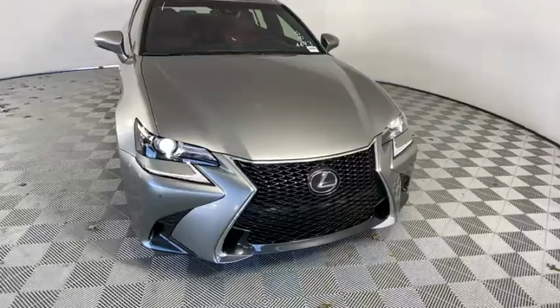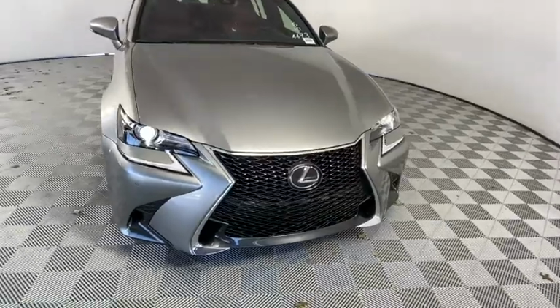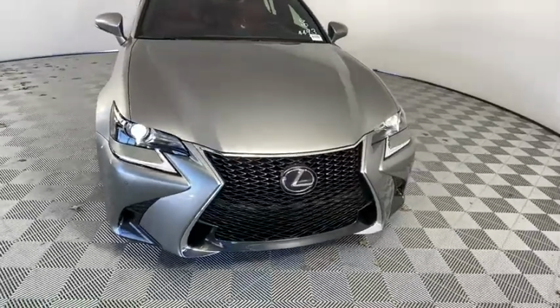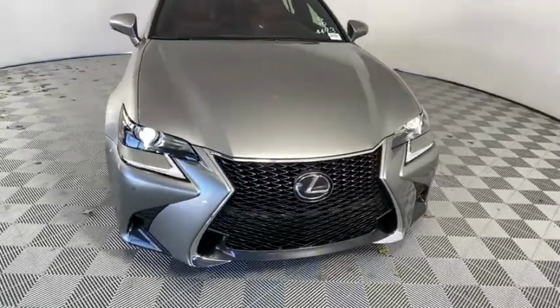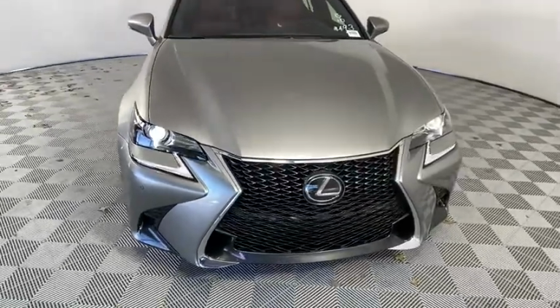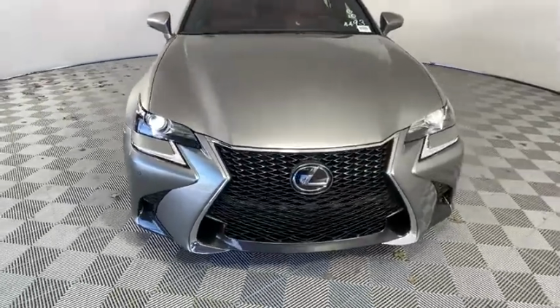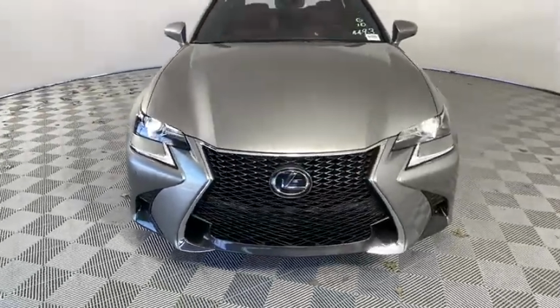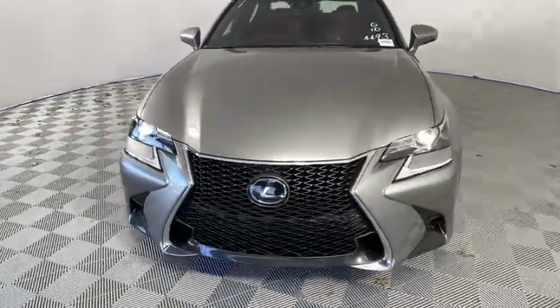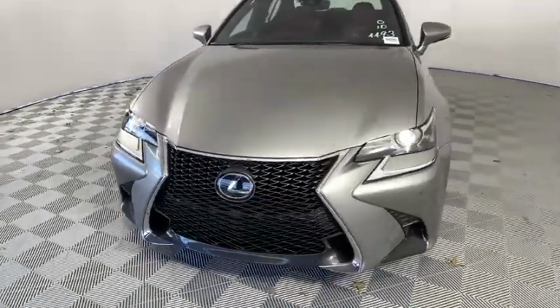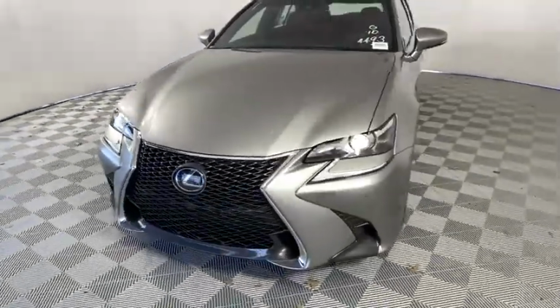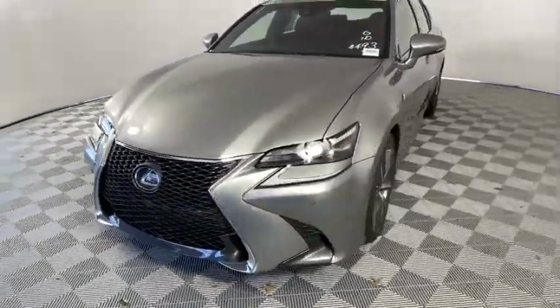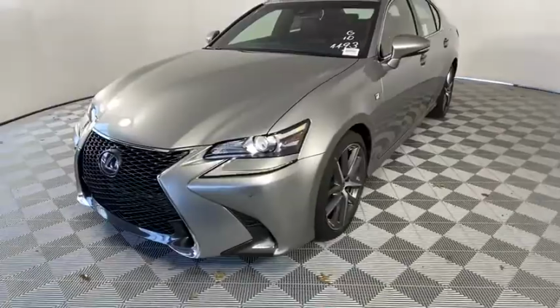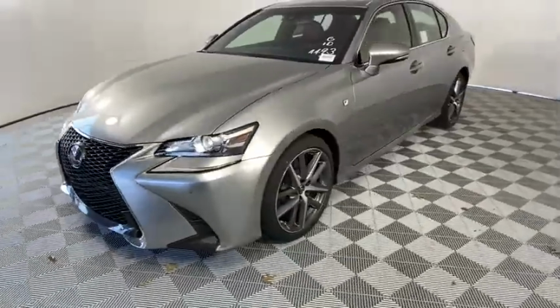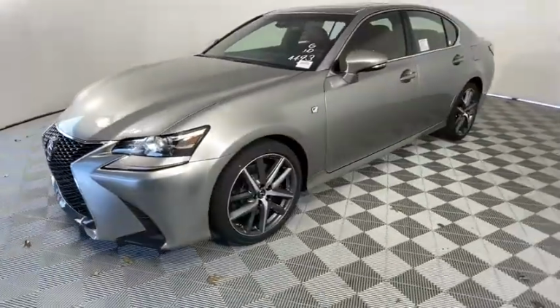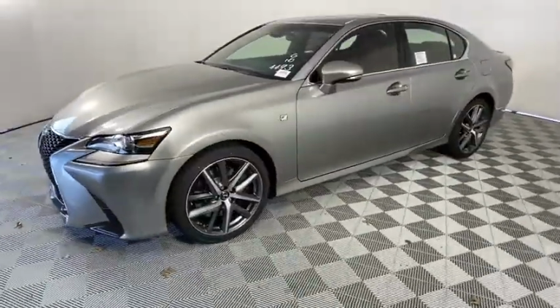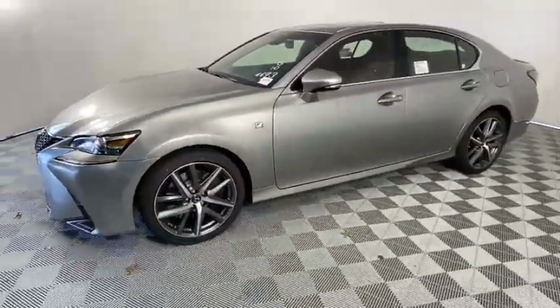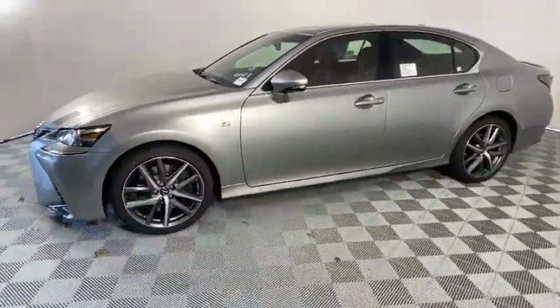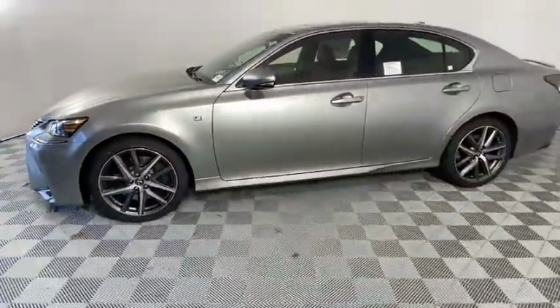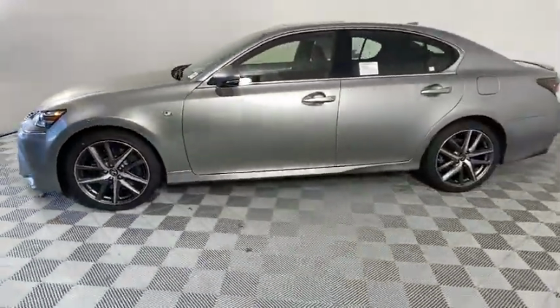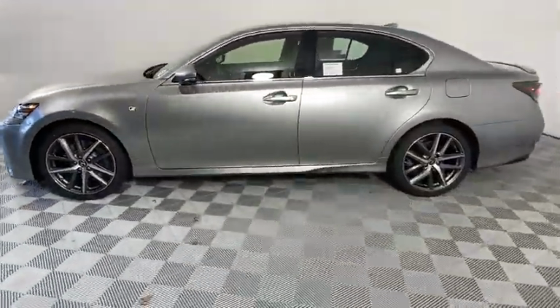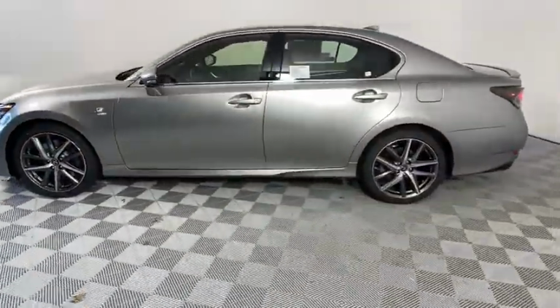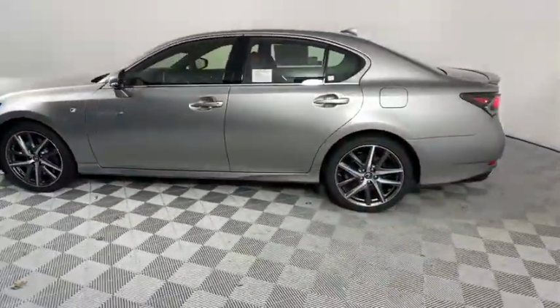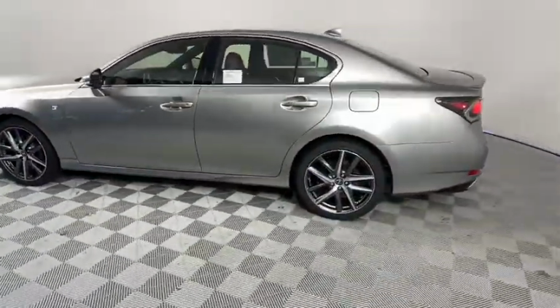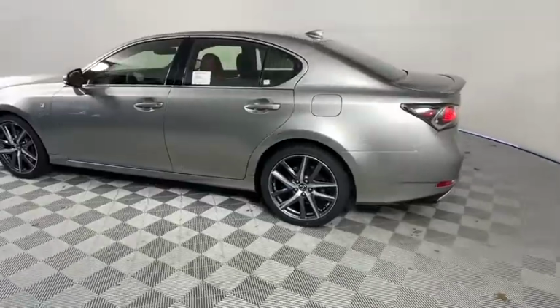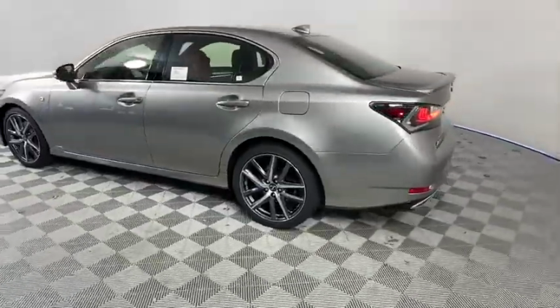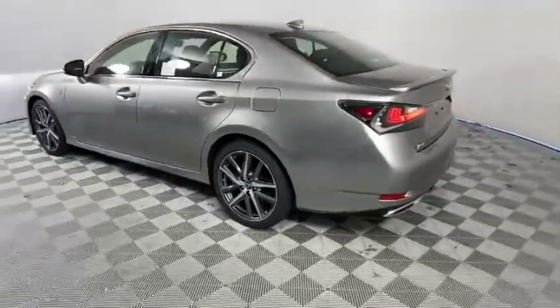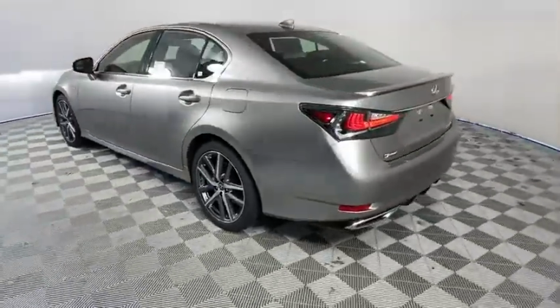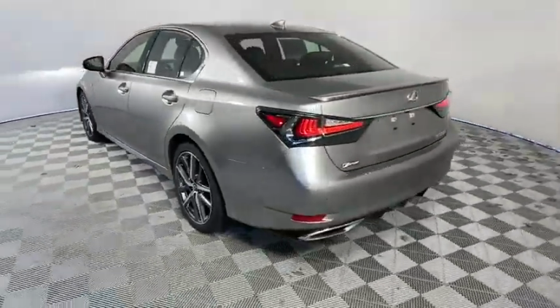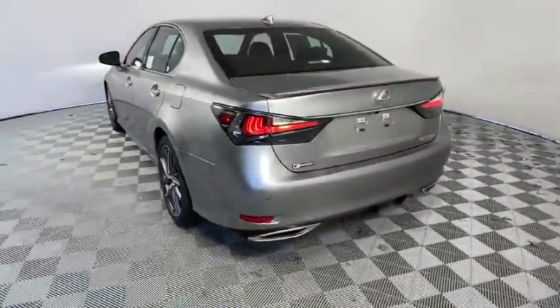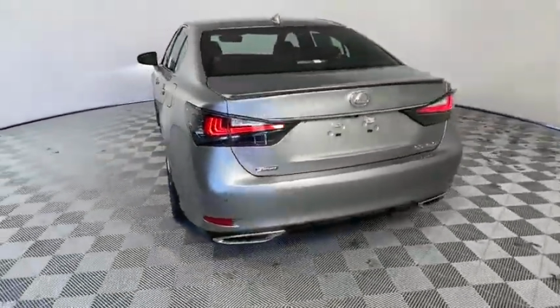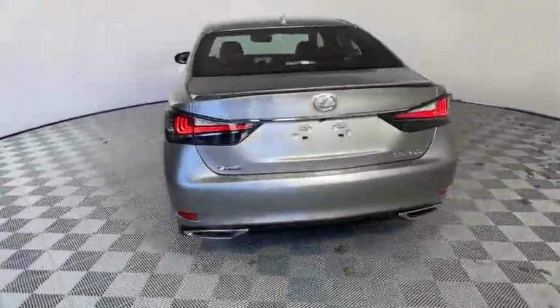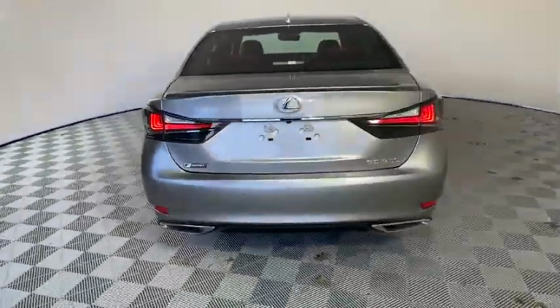Take a ride in the 2020 Lexus GS. Looking to create the ultimate sports sedan in both price and performance, Lexus came up with a truly exceptional car. This is one model that can hang with the best Europe has to offer.